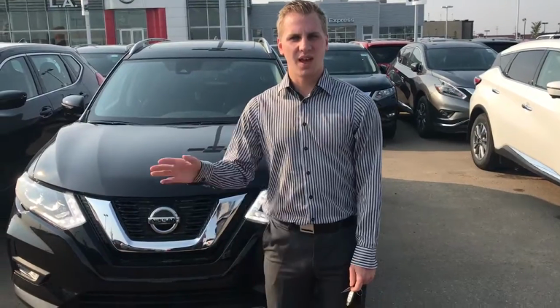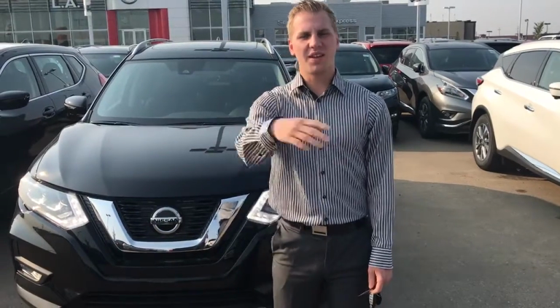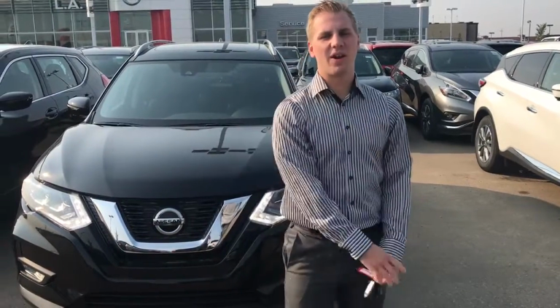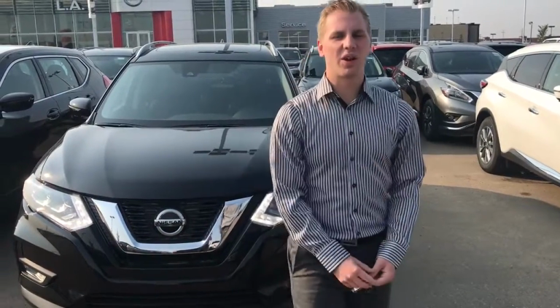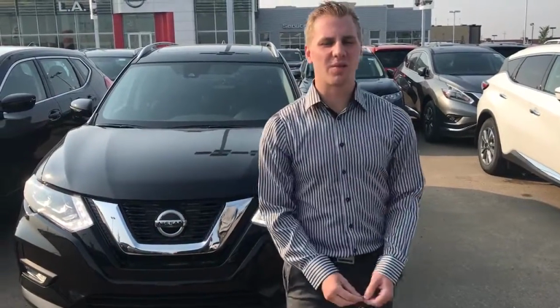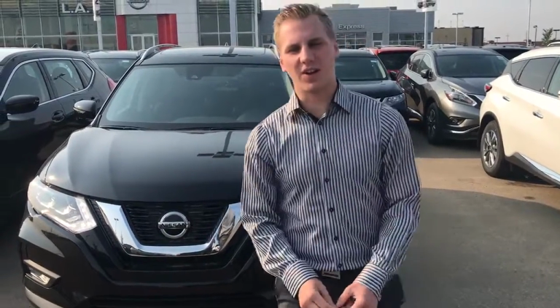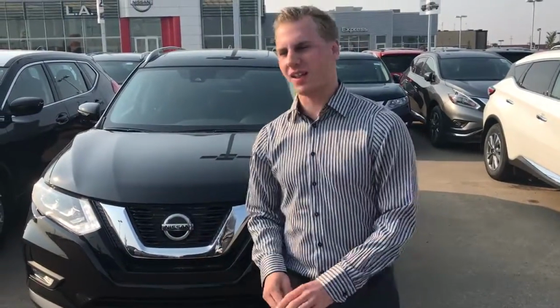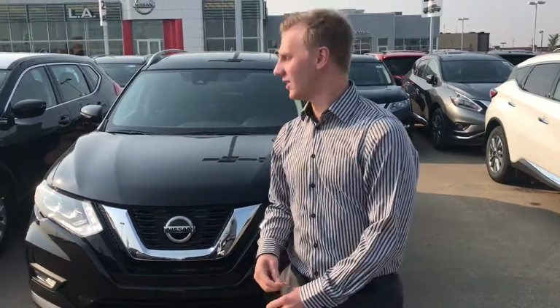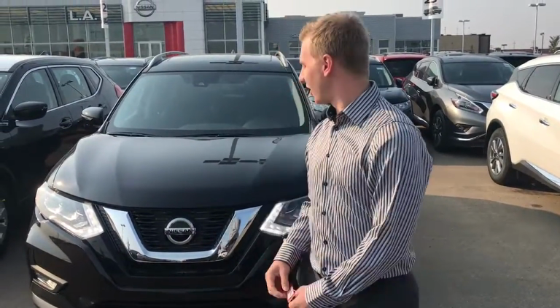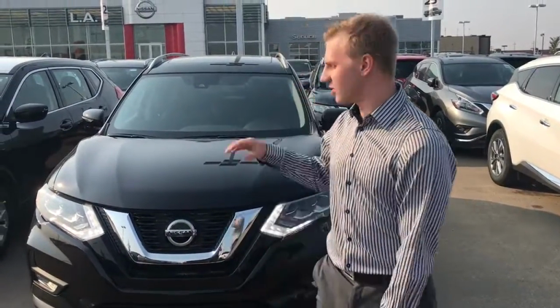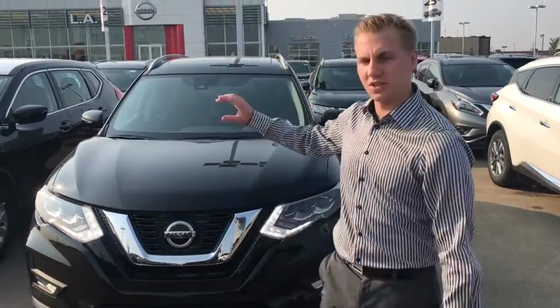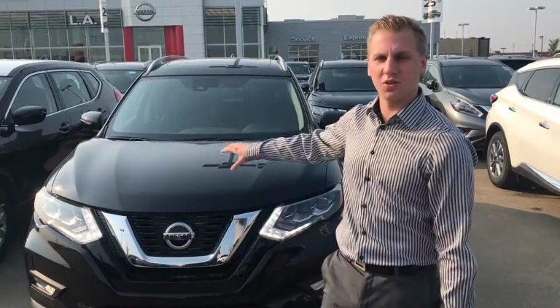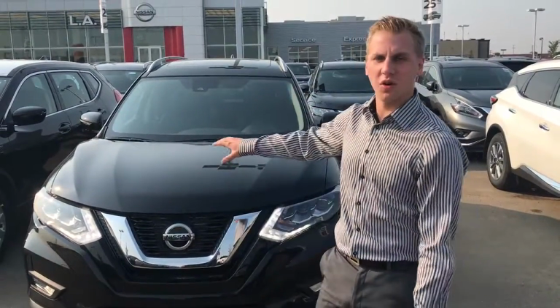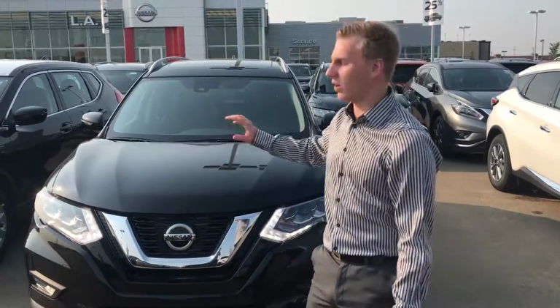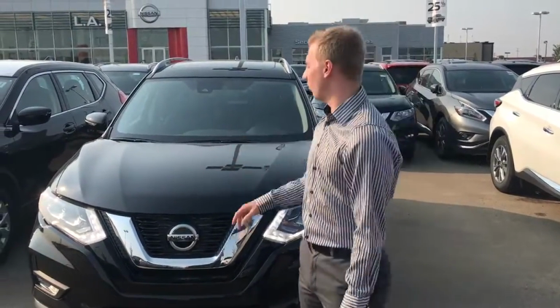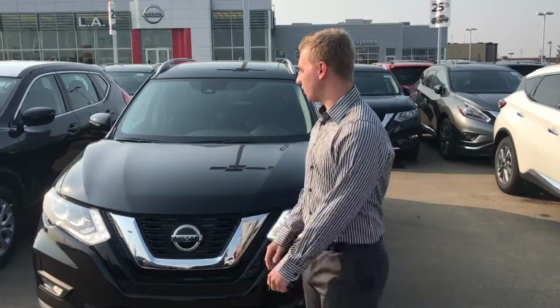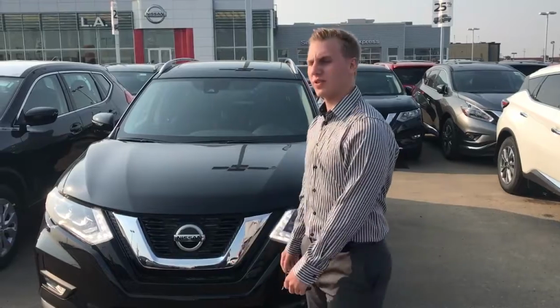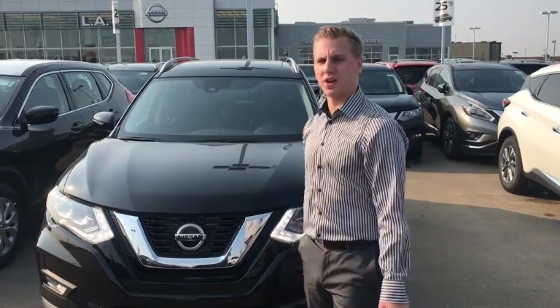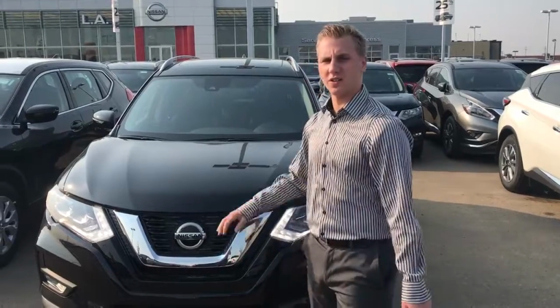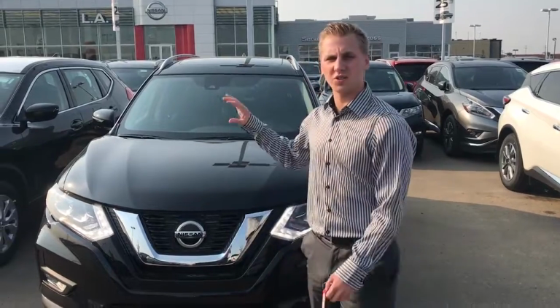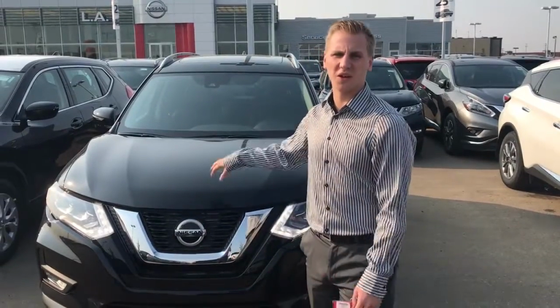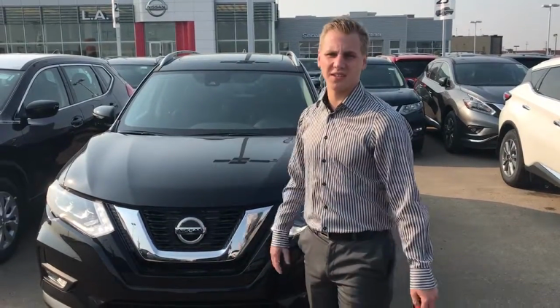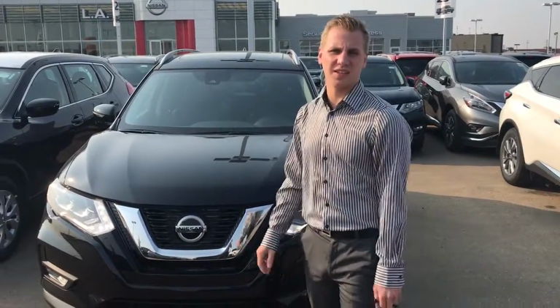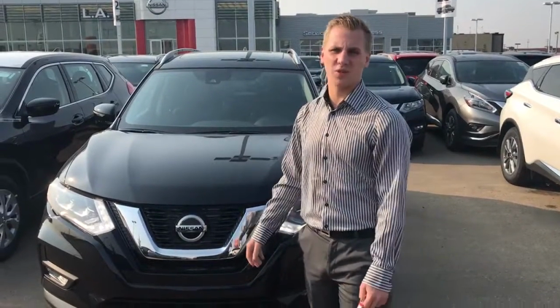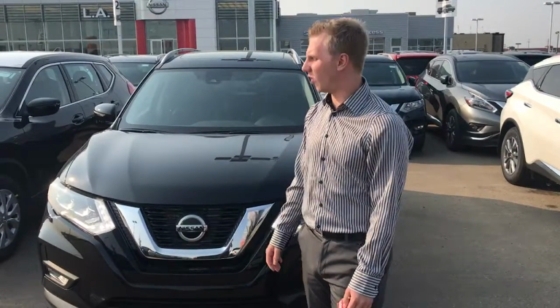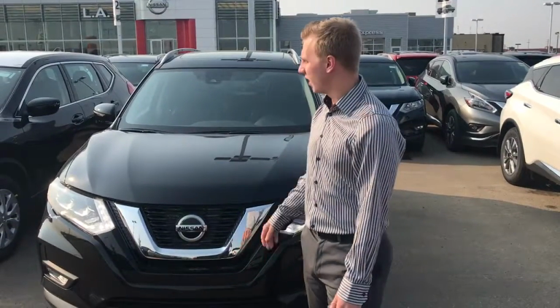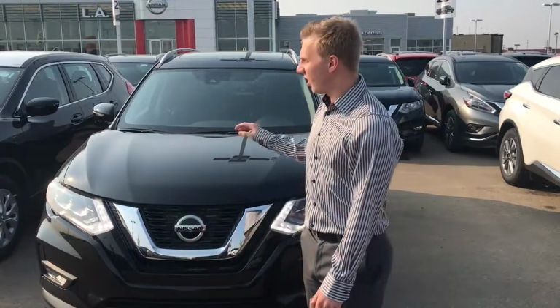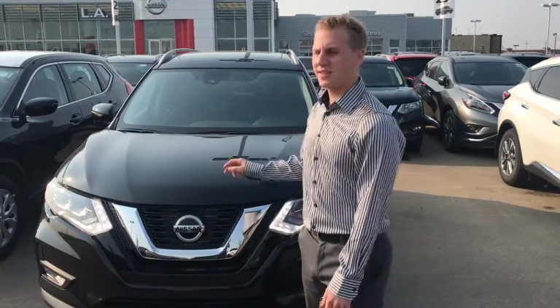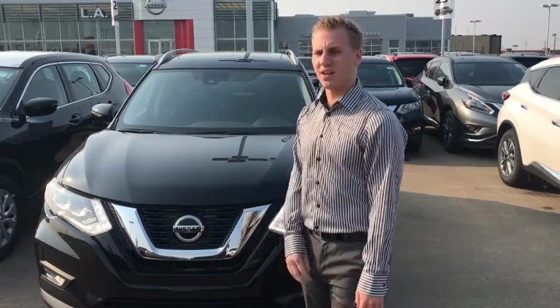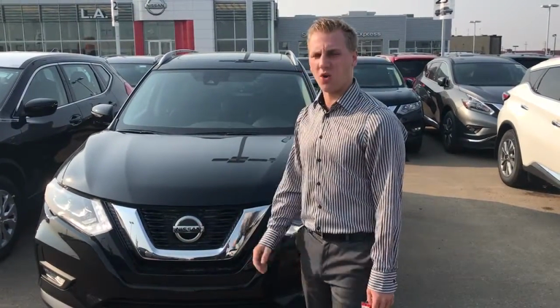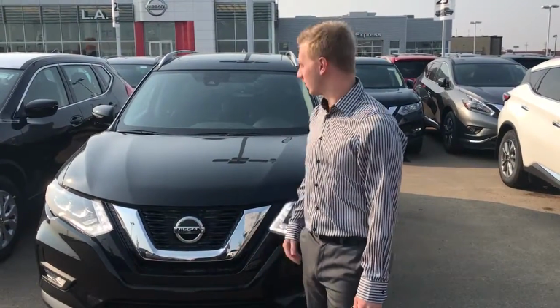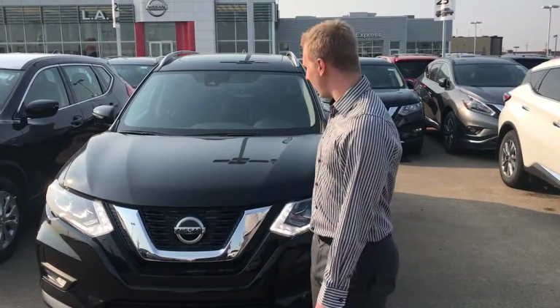Hi there Barry, Brennan Kemper here at LA Nissan. I just wanted to show you one of our Rogues we have on the lot here. This is the 2018 Nissan Rogue SL all wheel drive.